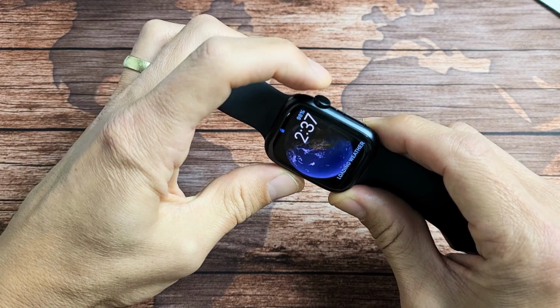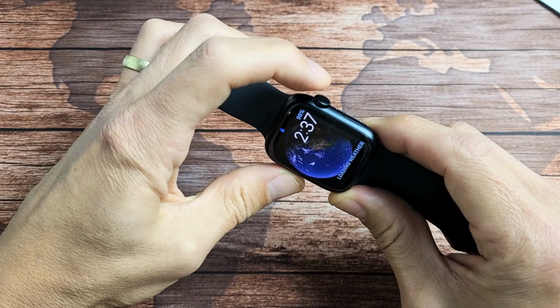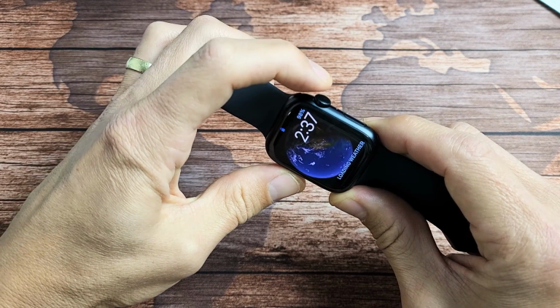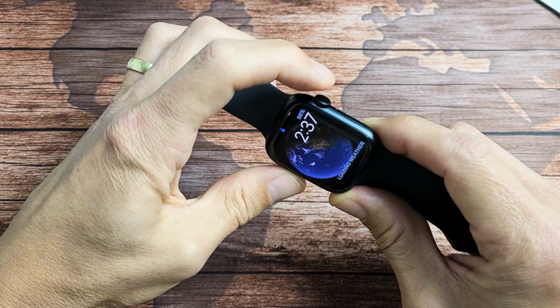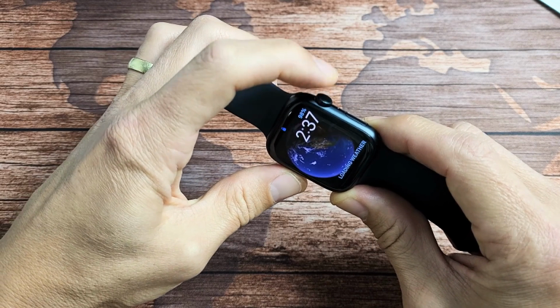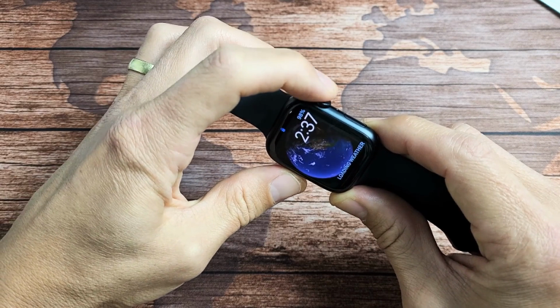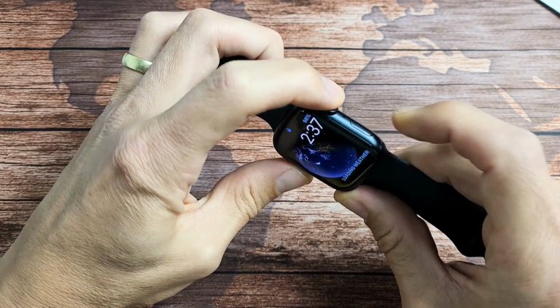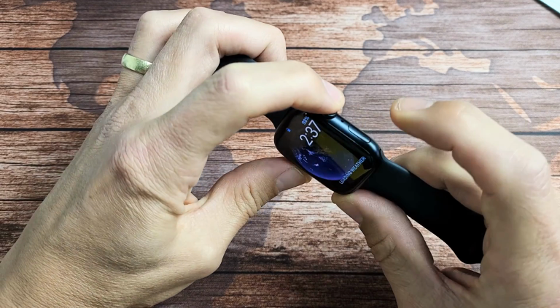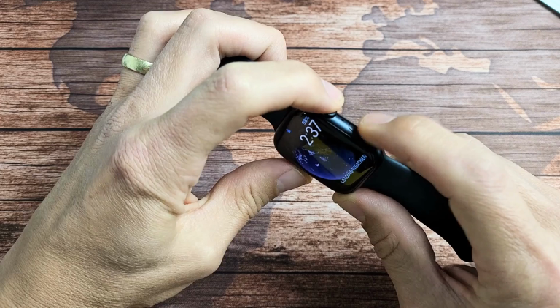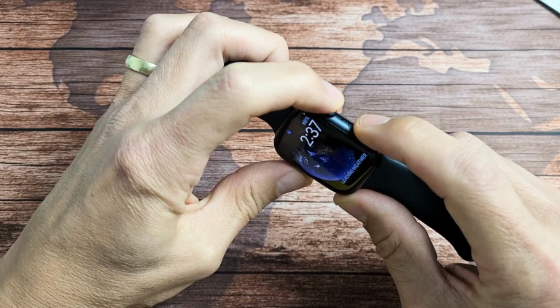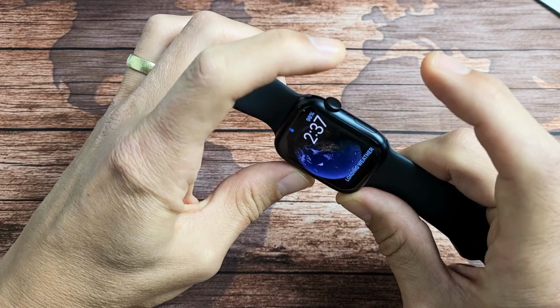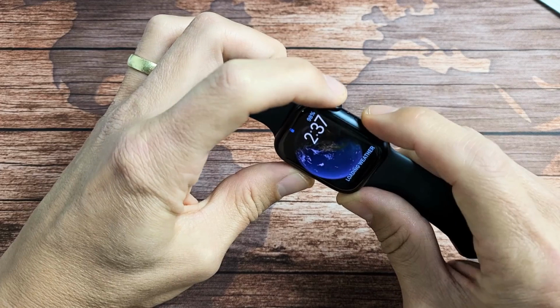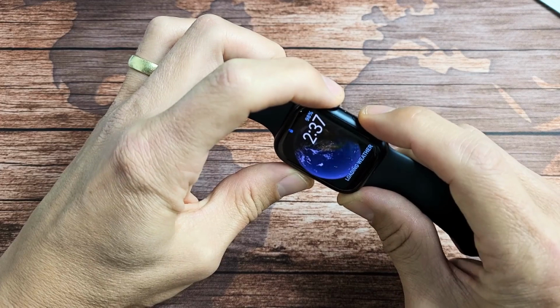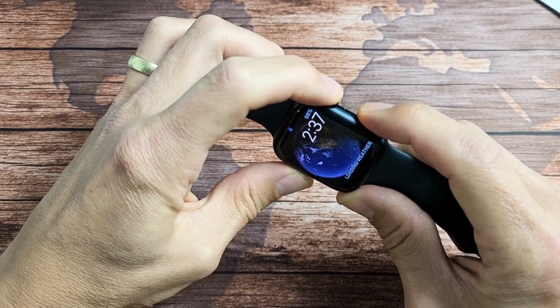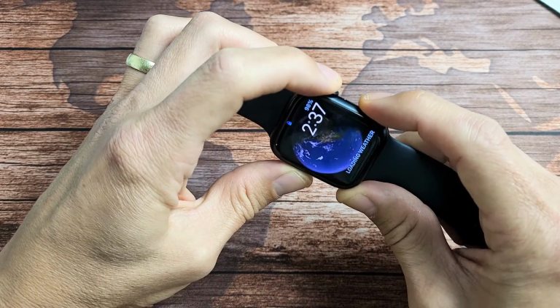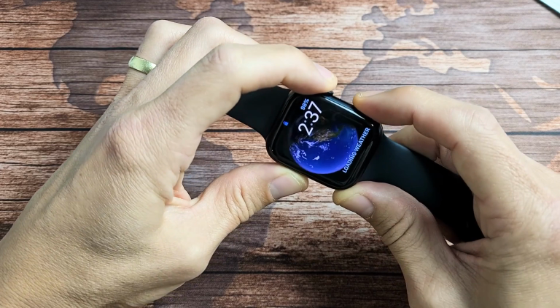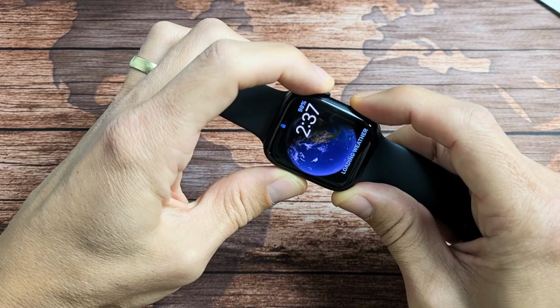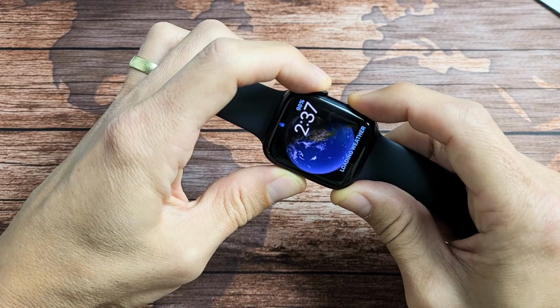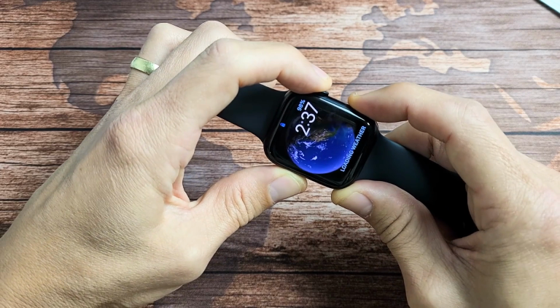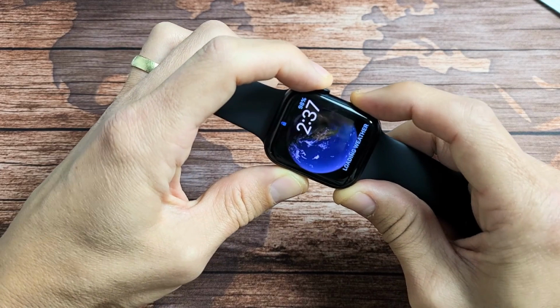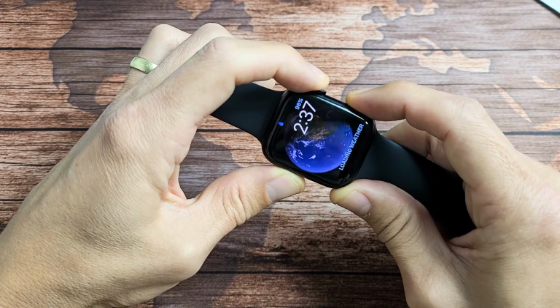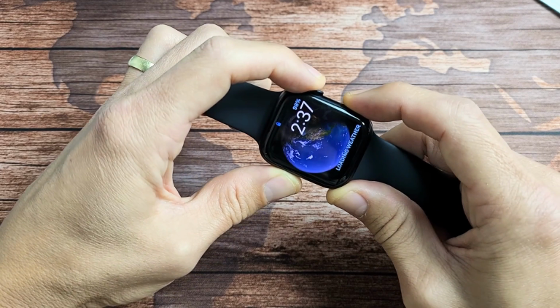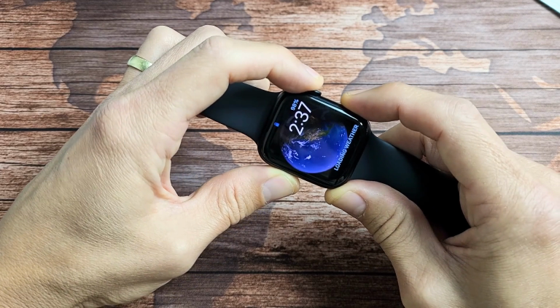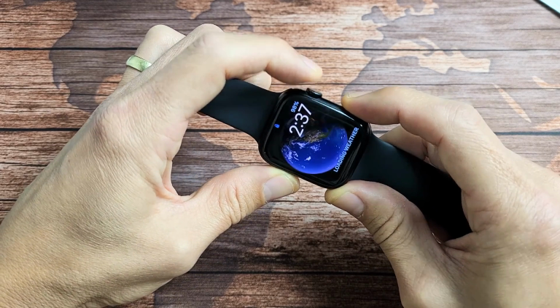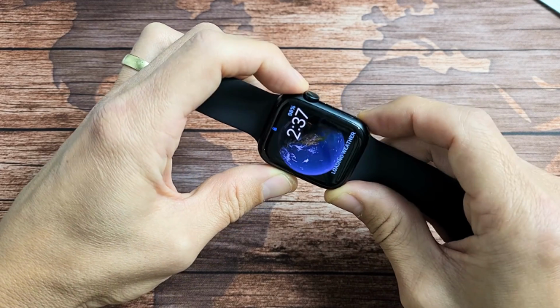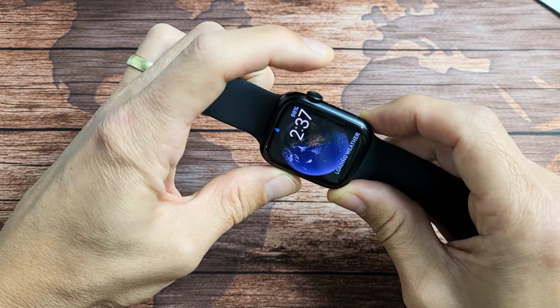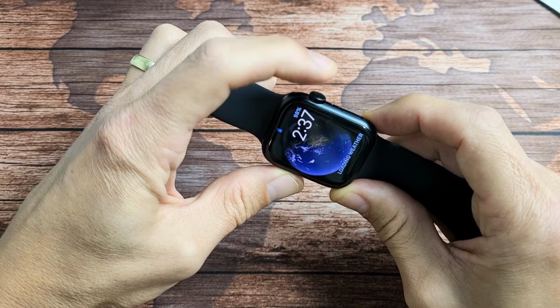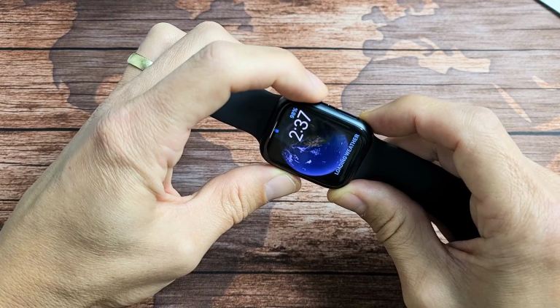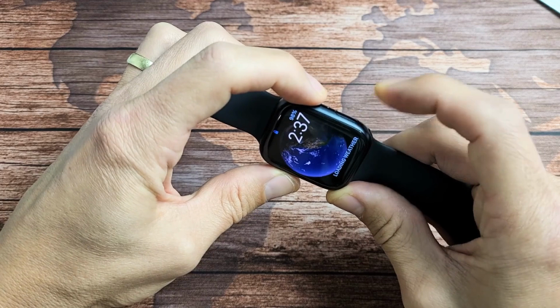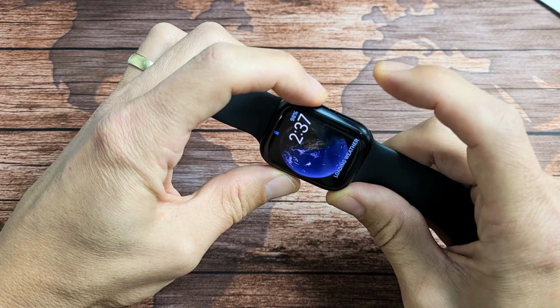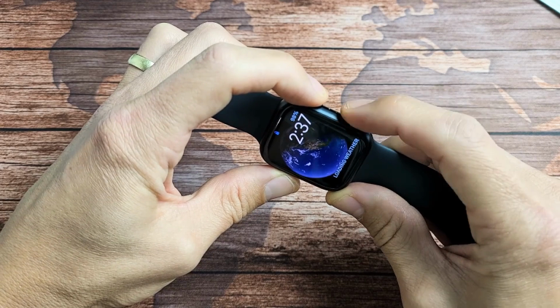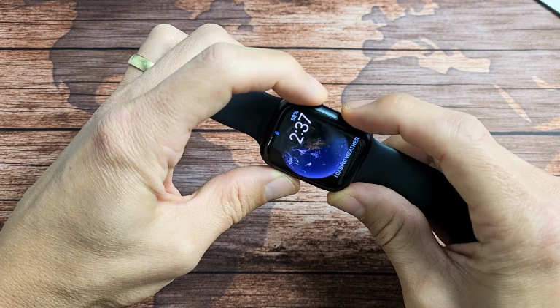You want to press and hold the digital crown and the side button at the same time, and keep on holding until you see the Apple logo. We'll do it together — crown and side button.